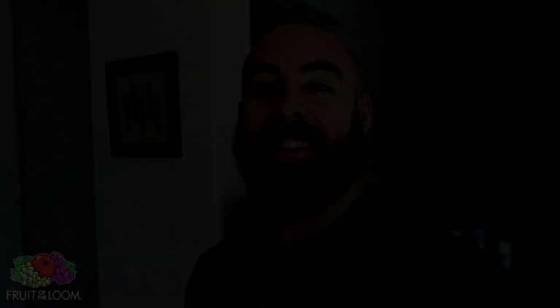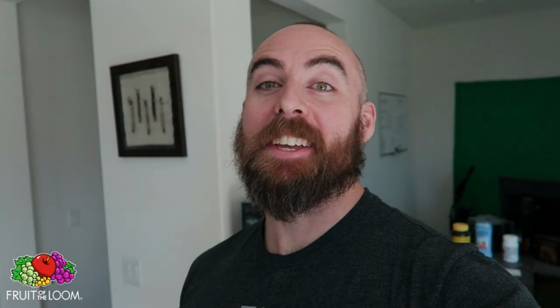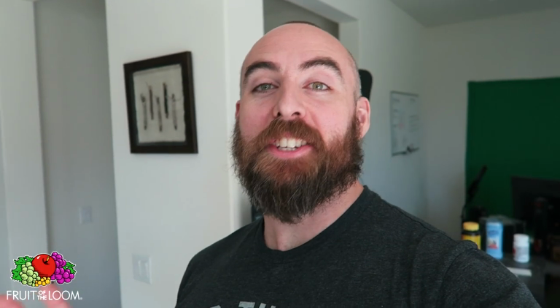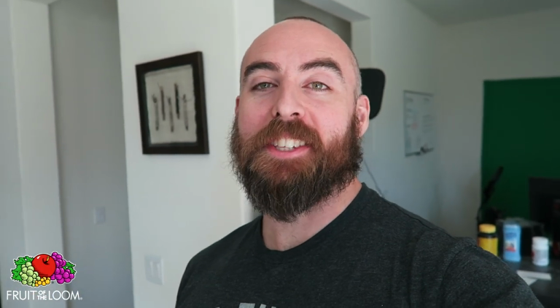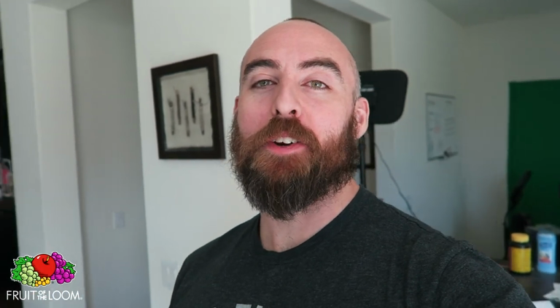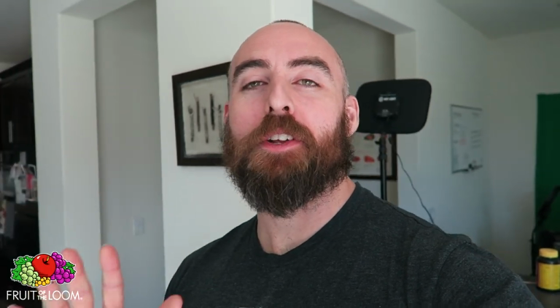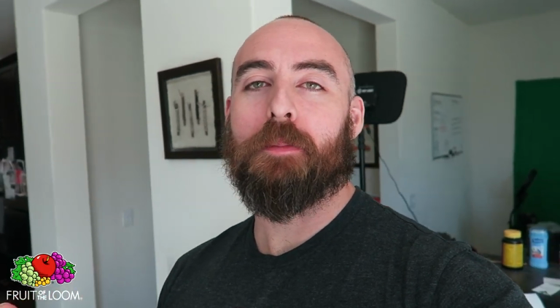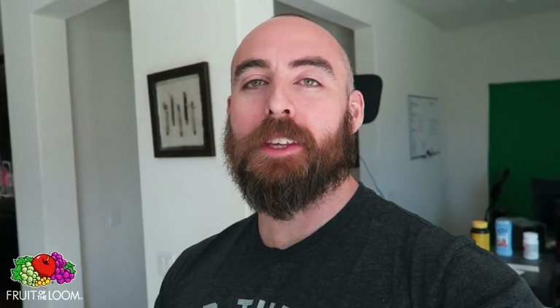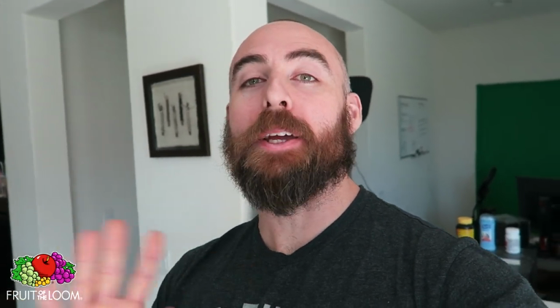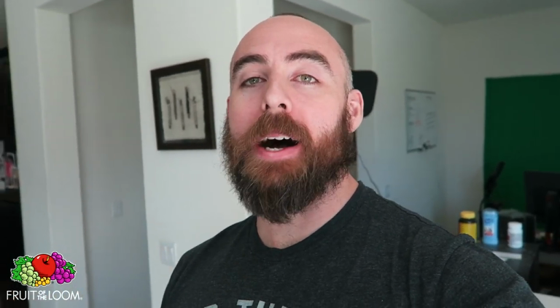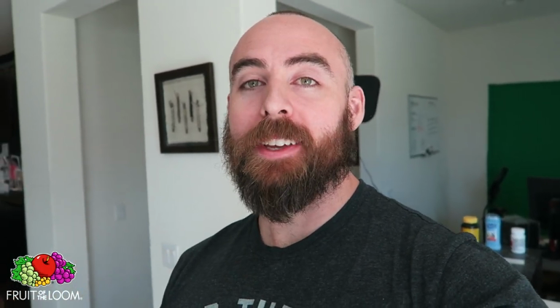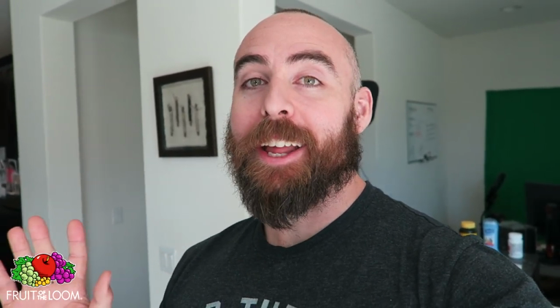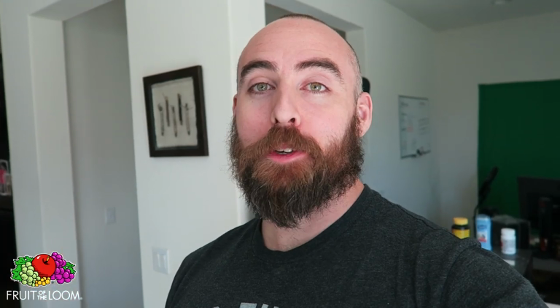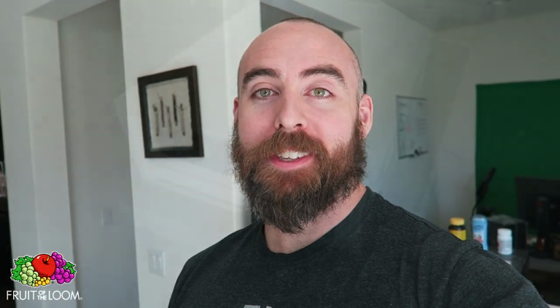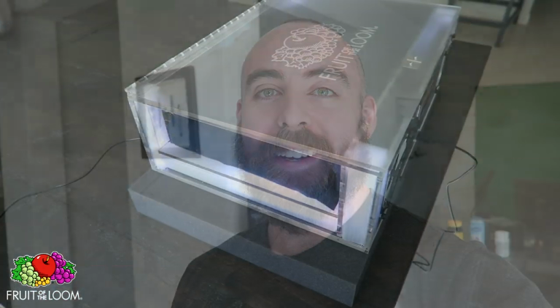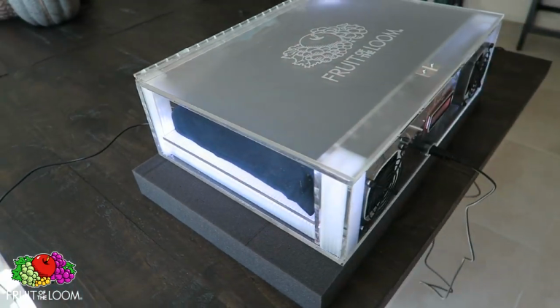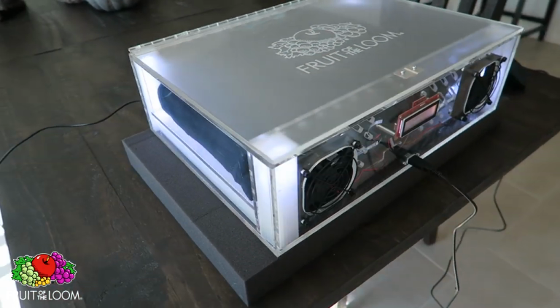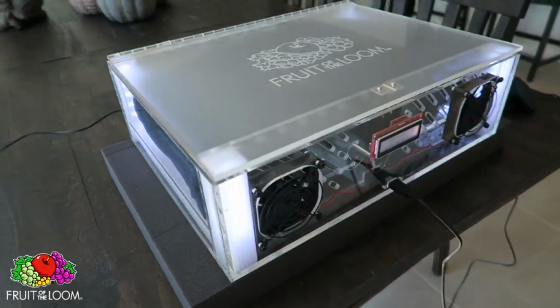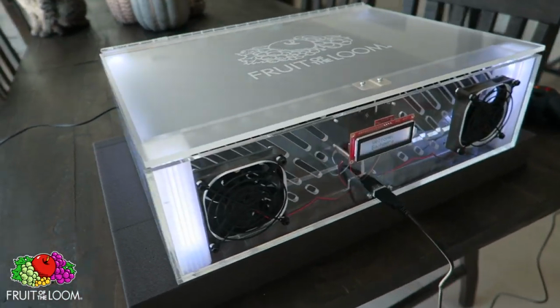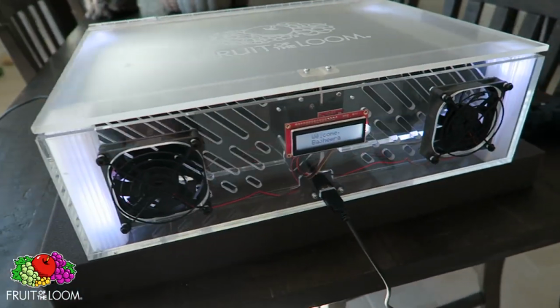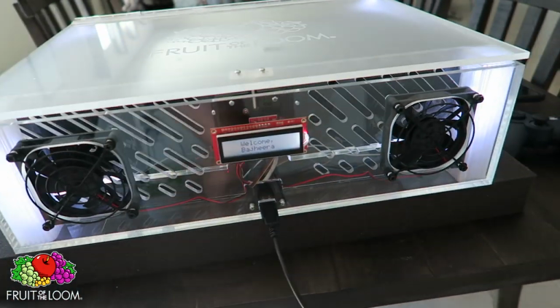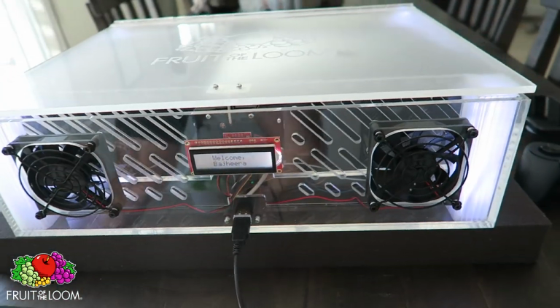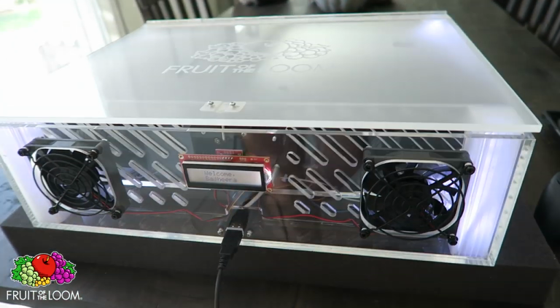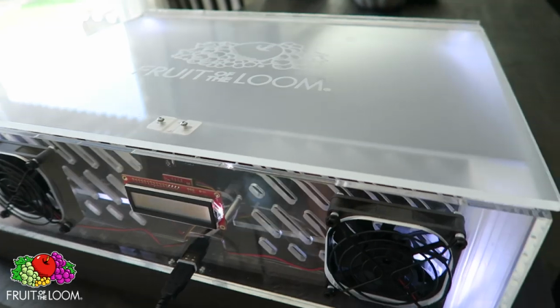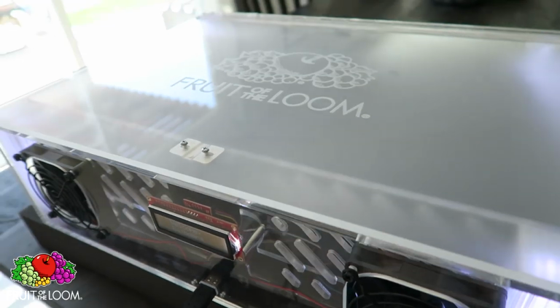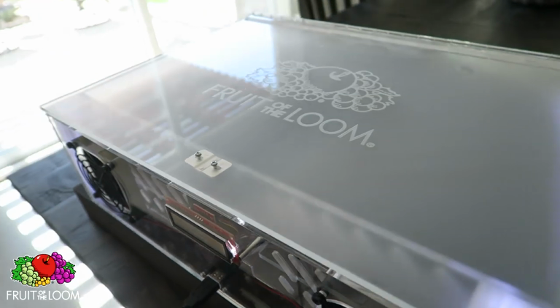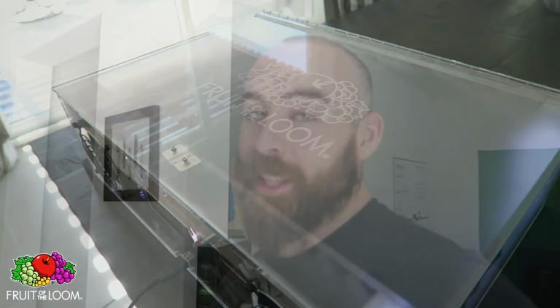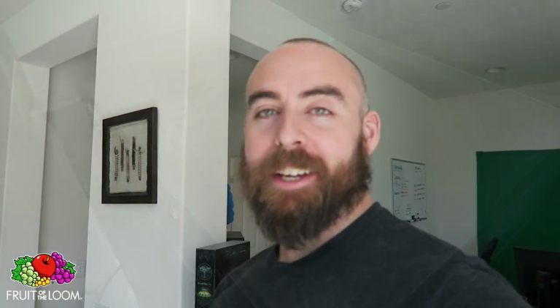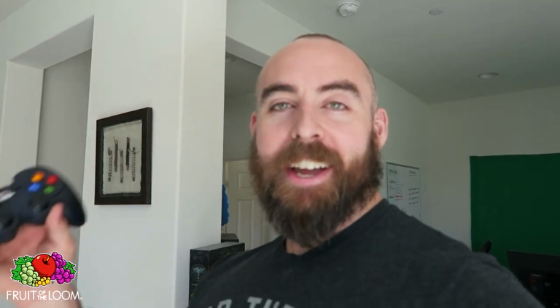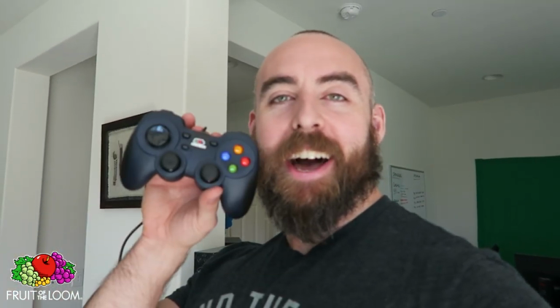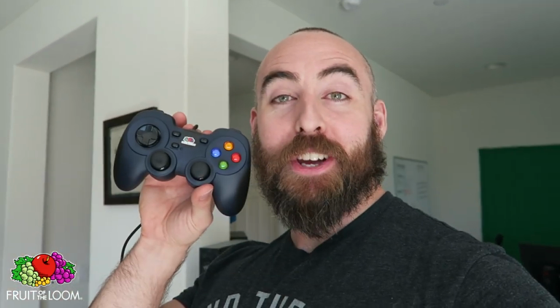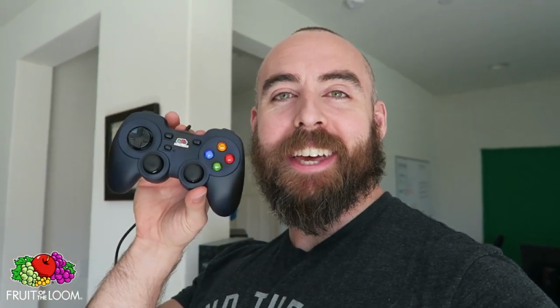Guys, check this out. So Fruit of the Loom sent me this big old box and guess what was inside? This crazy contraption that apparently only a true gamer could open up. Luckily, I have just the thing.